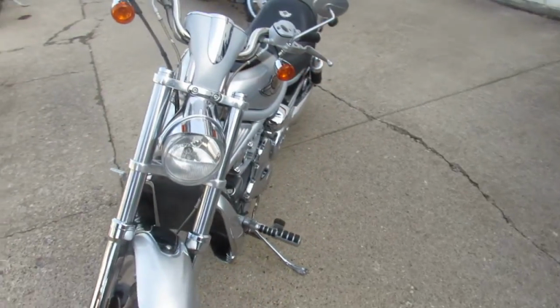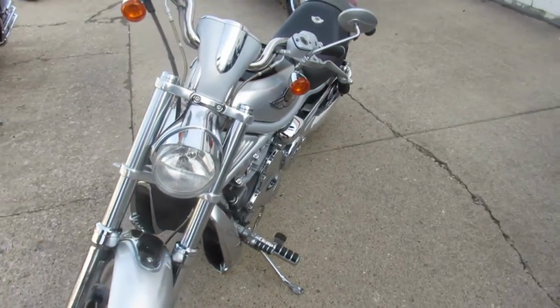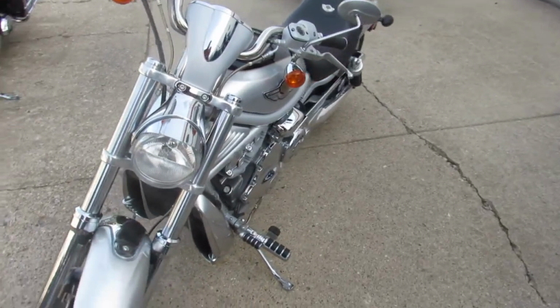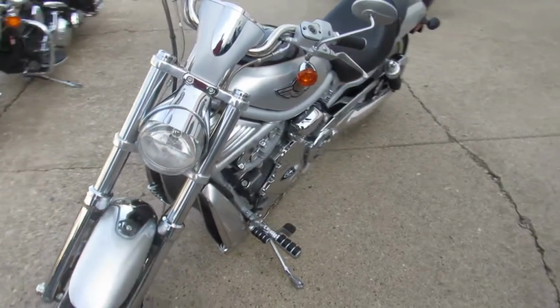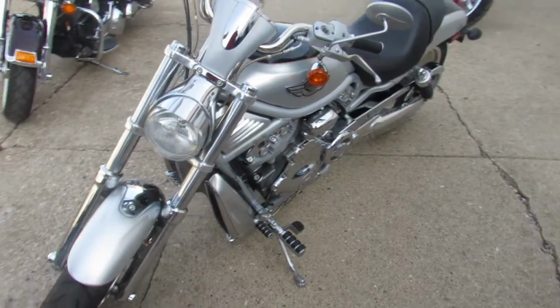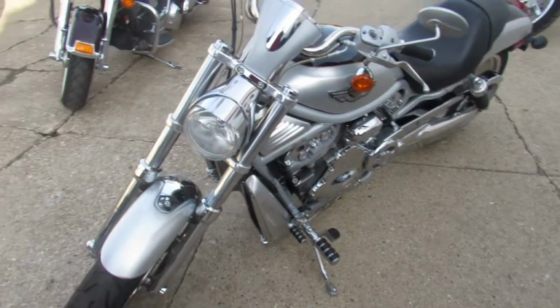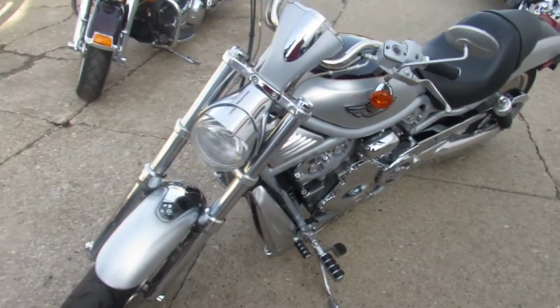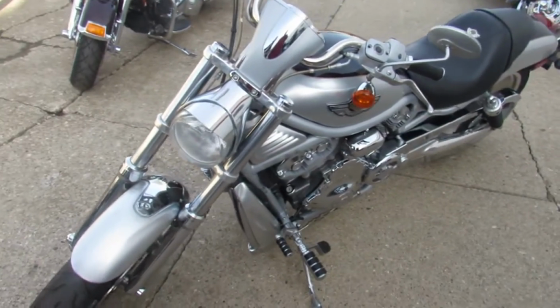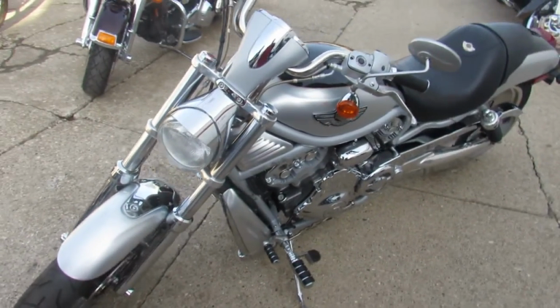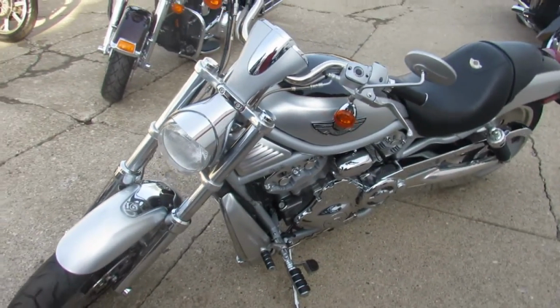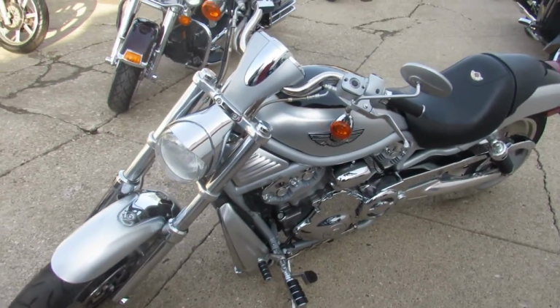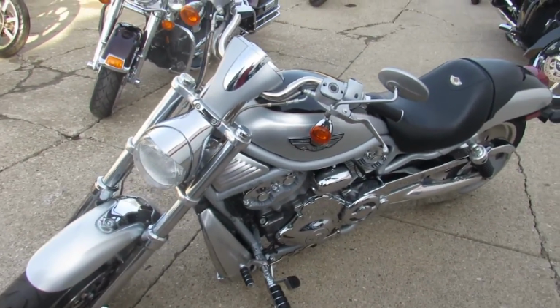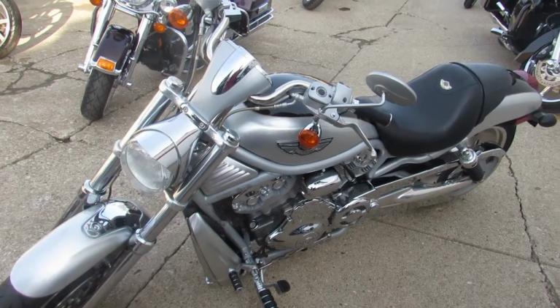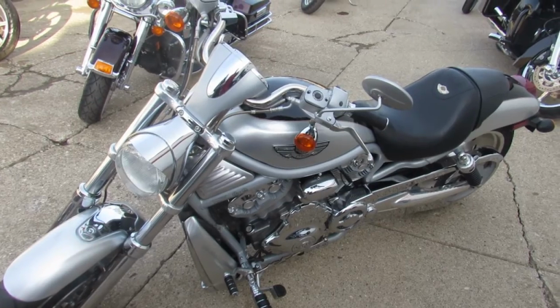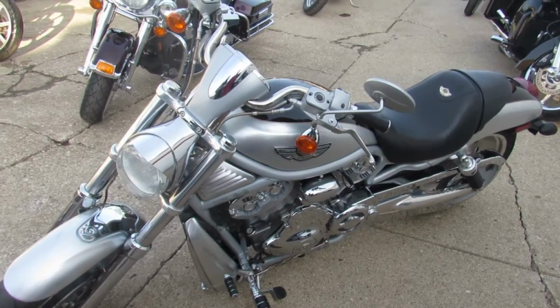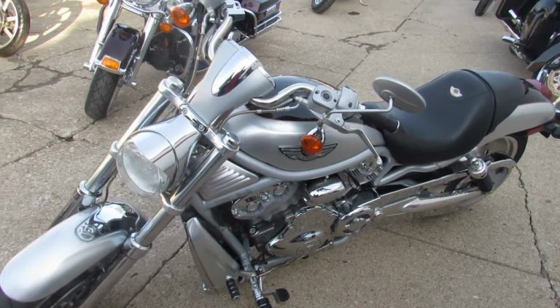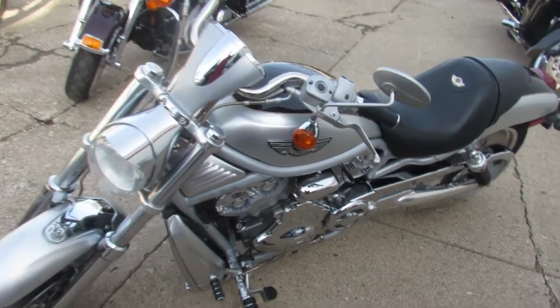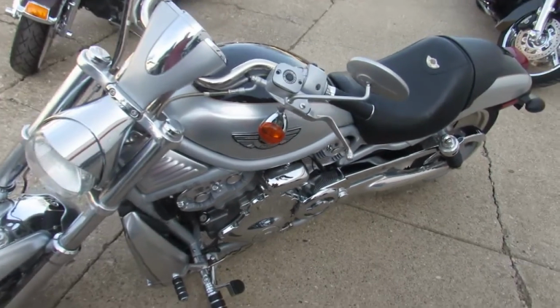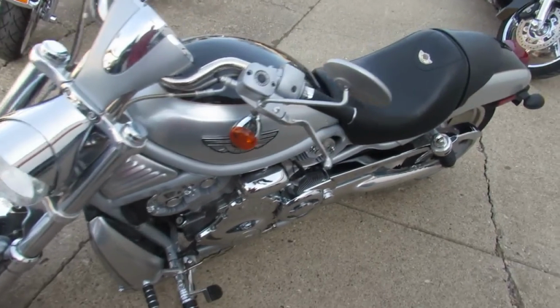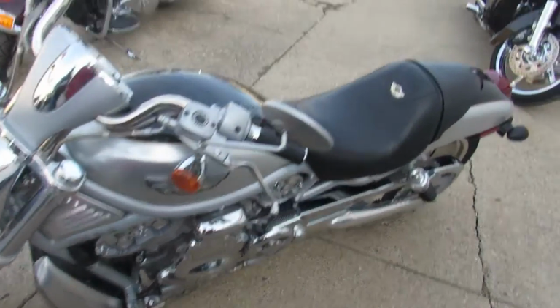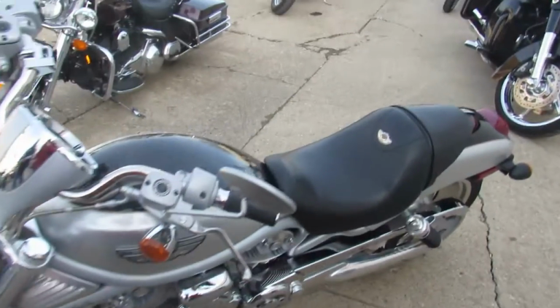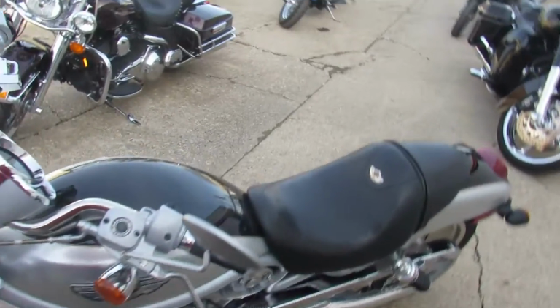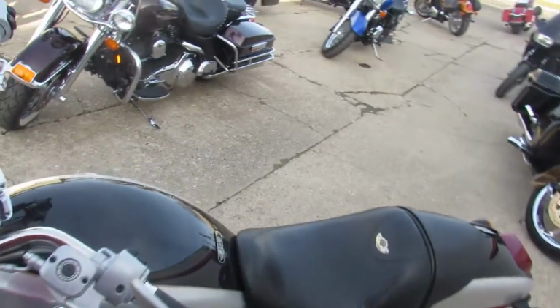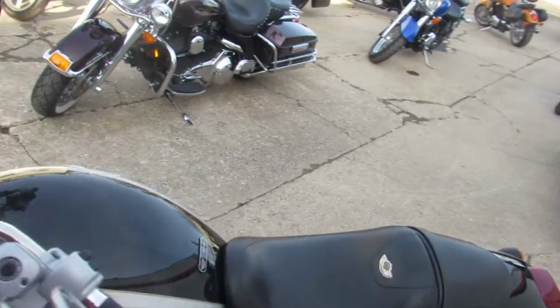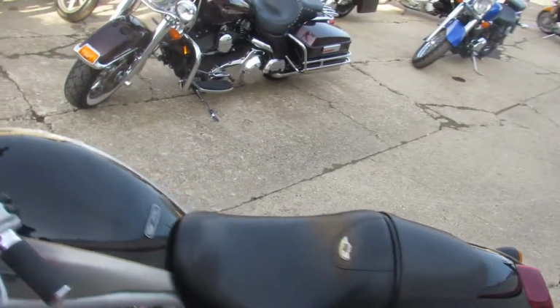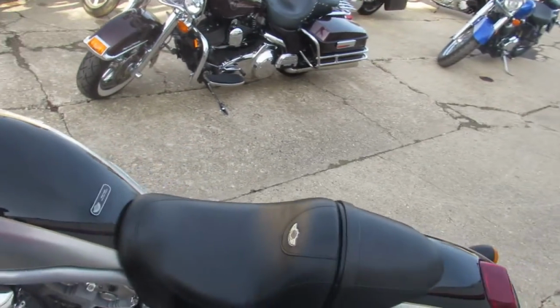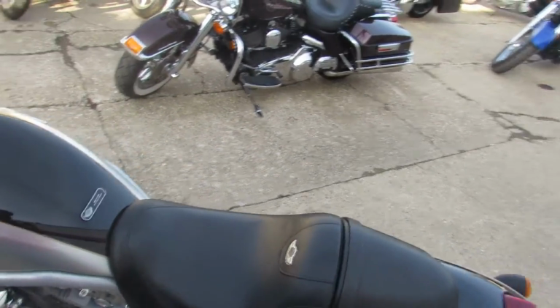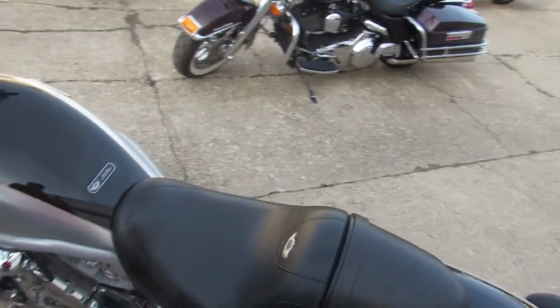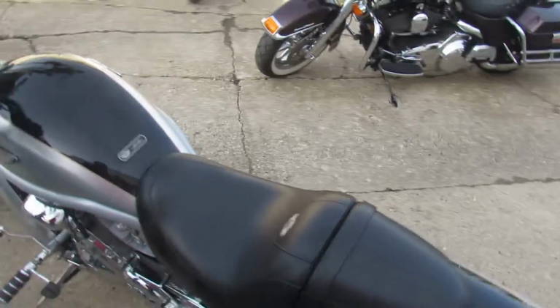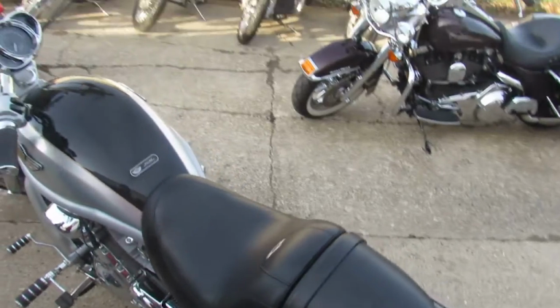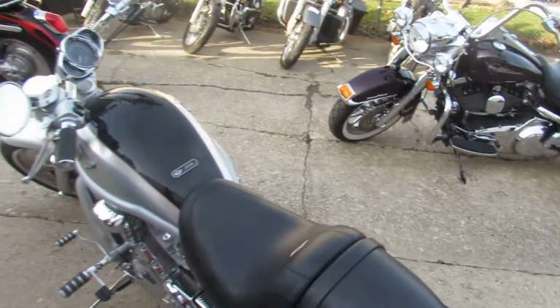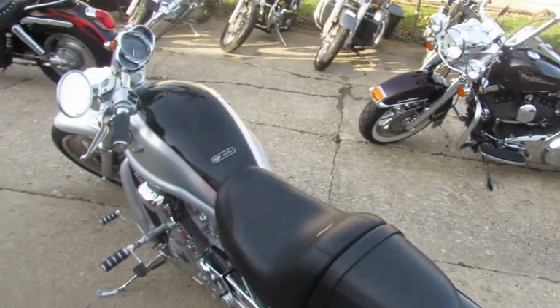As you guys know, these 100th Anniversary V-Rods are hard to find, especially one this clean. If you guys check this thing out, look at the video close, look at the pictures — this thing is a 10 out of 10.